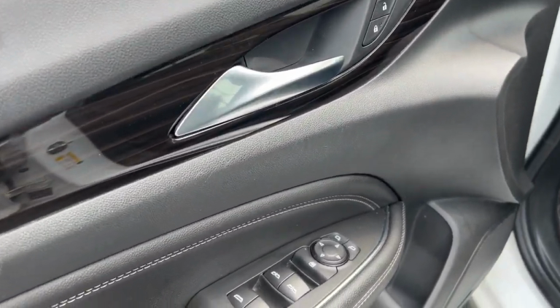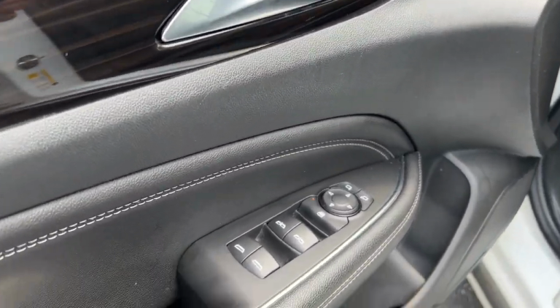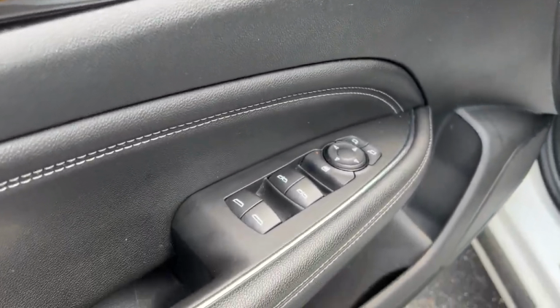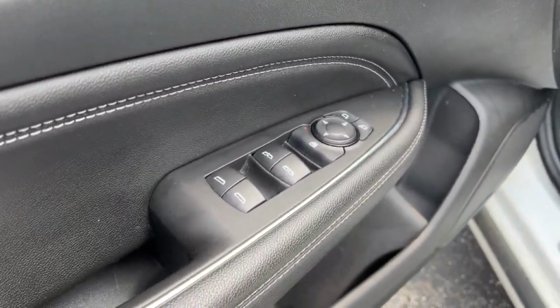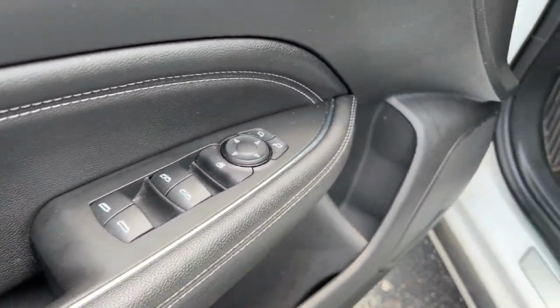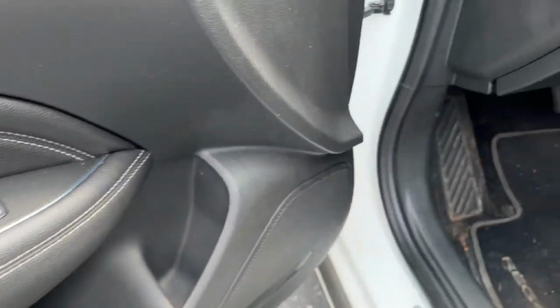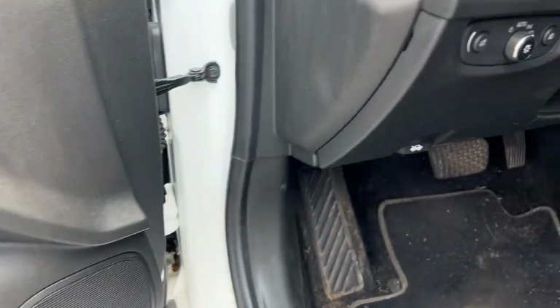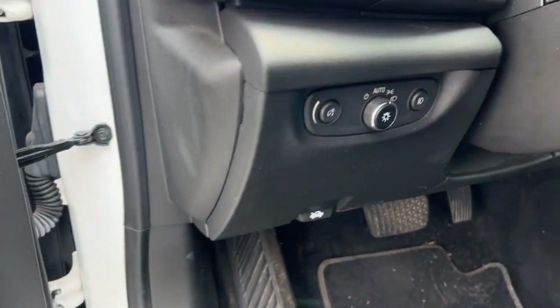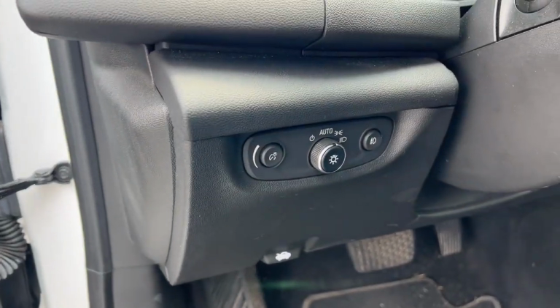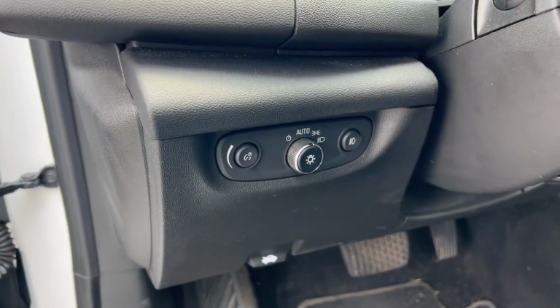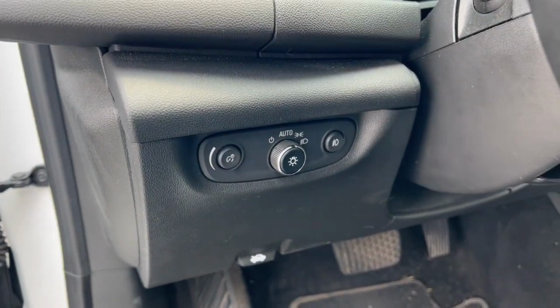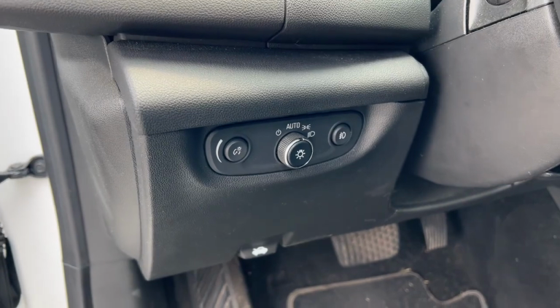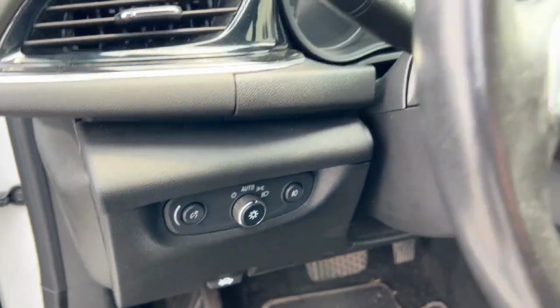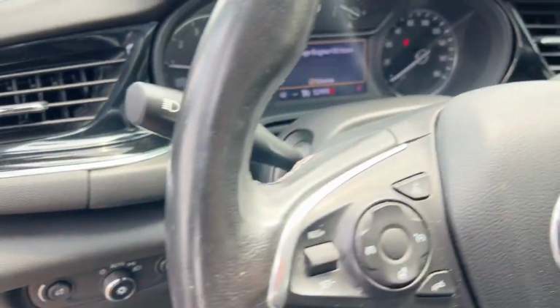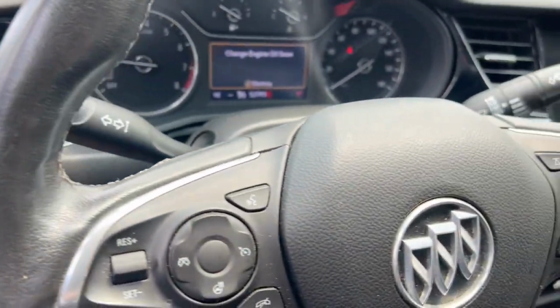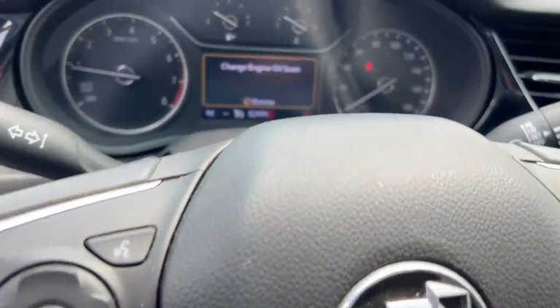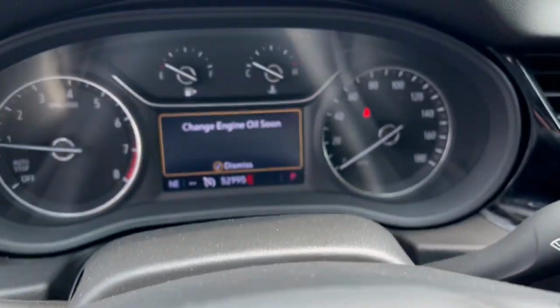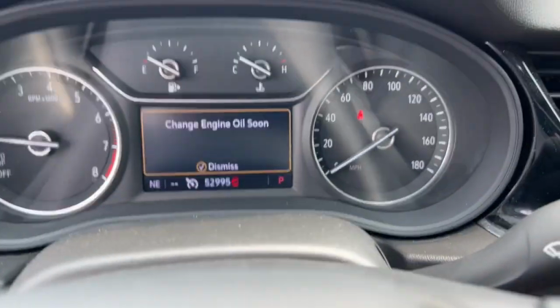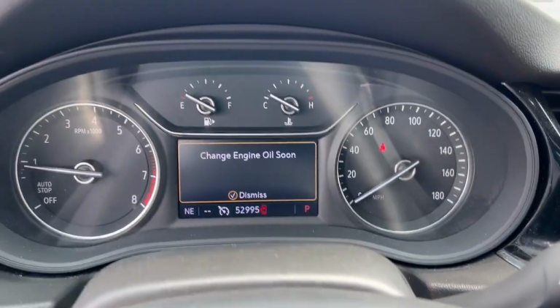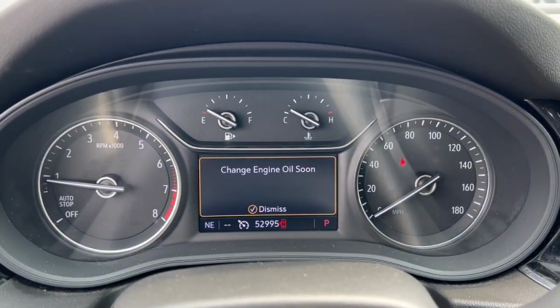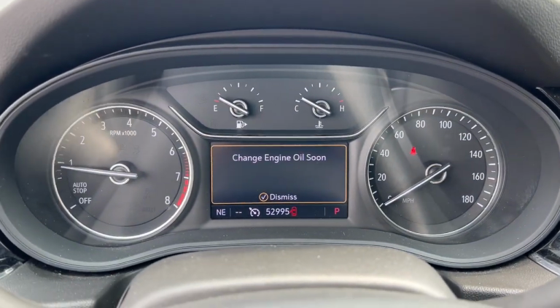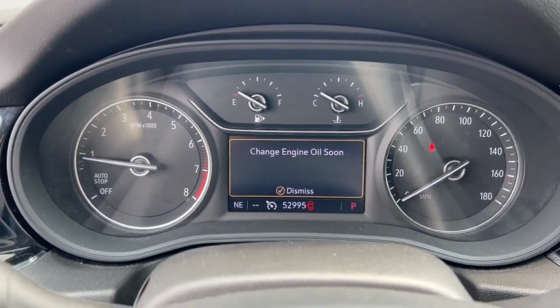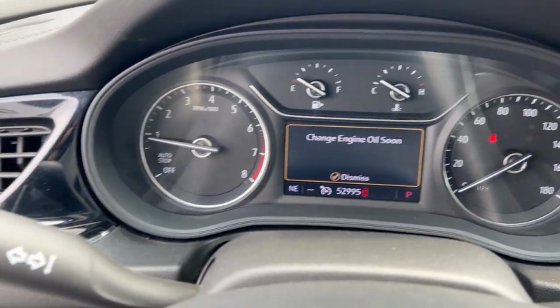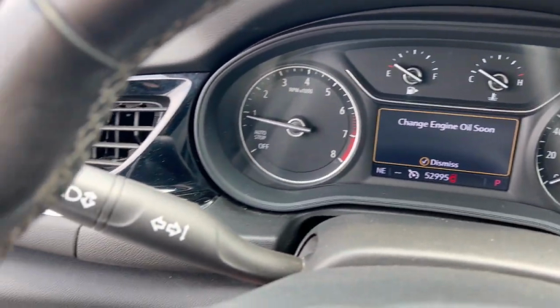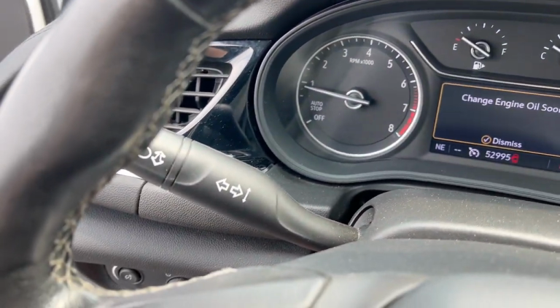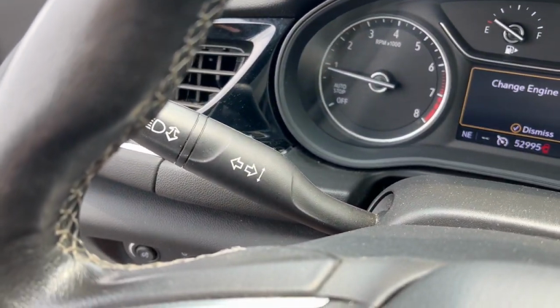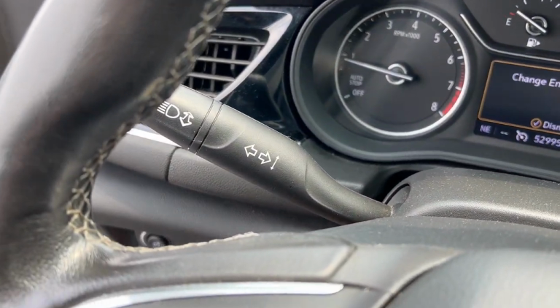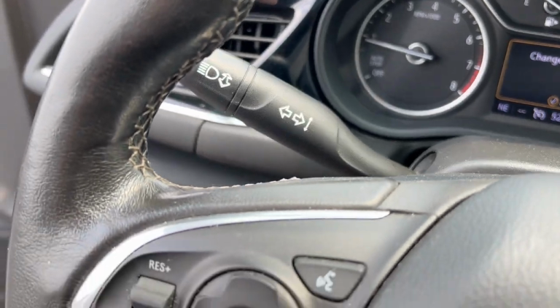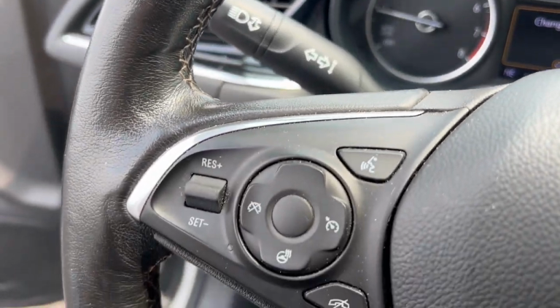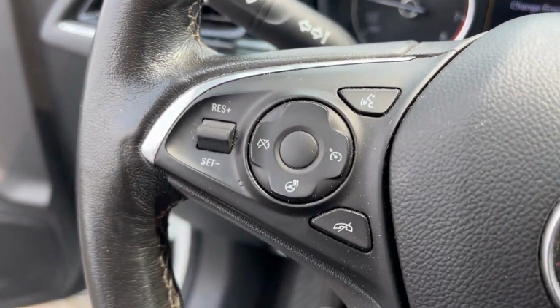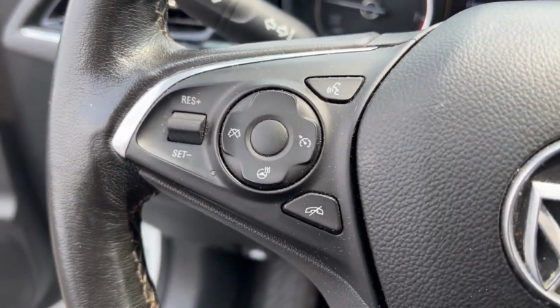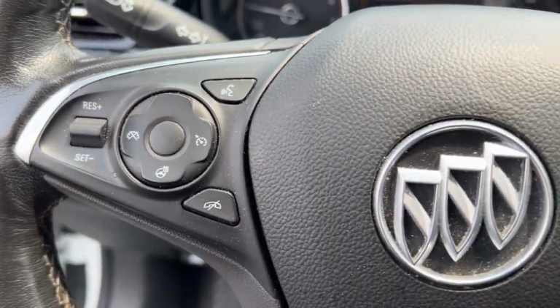The following are some of this vehicle's highlighted options: heated steering wheel, Apple CarPlay and/or Android Auto, keyless entry, backup camera, and heated mirrors.